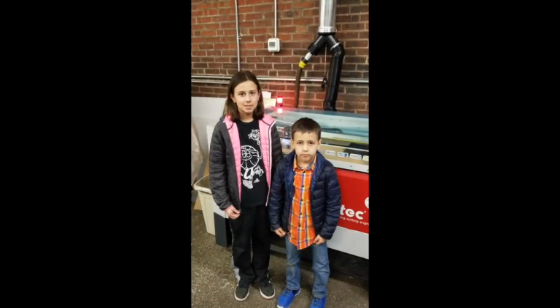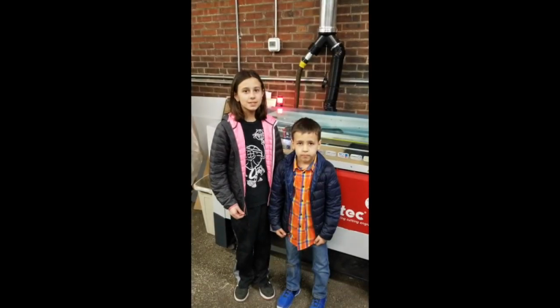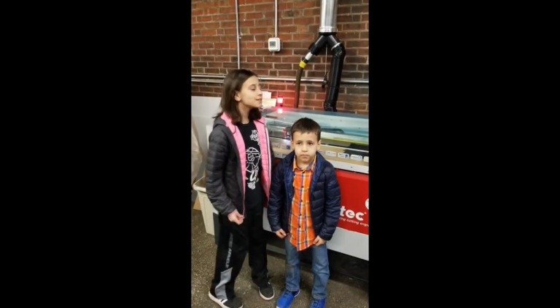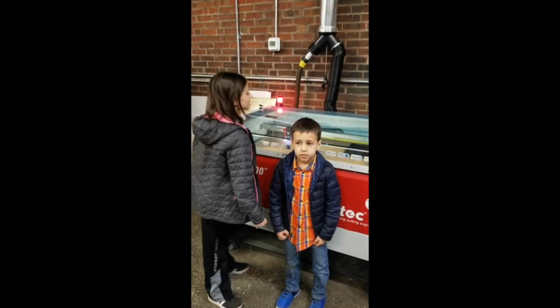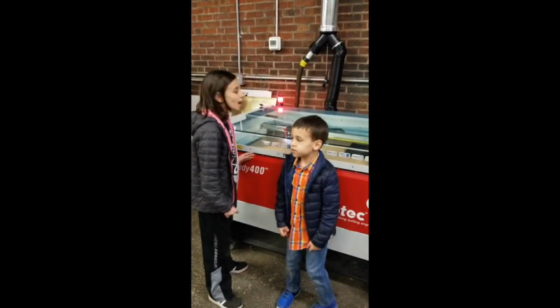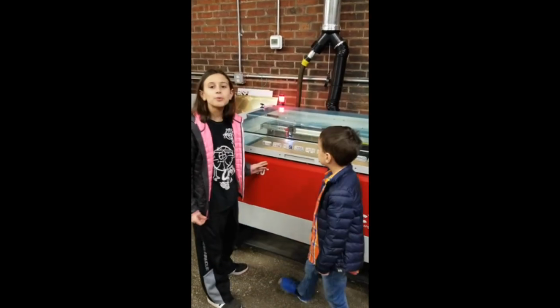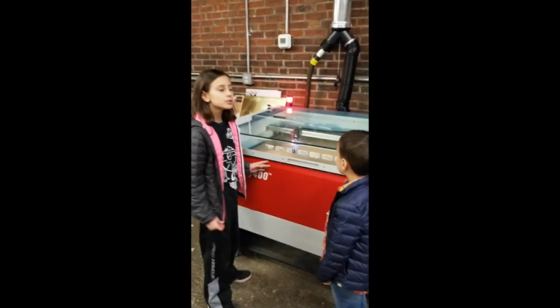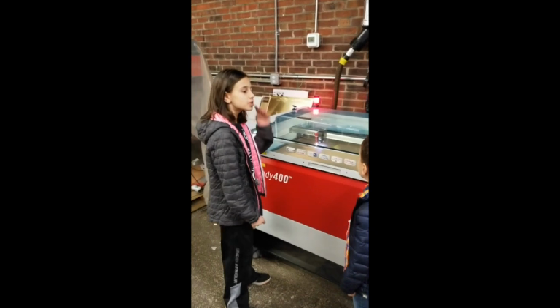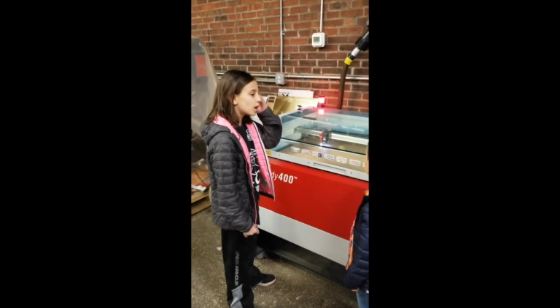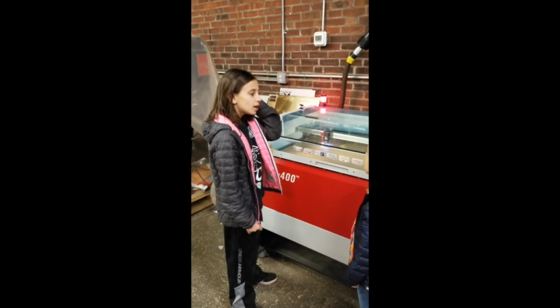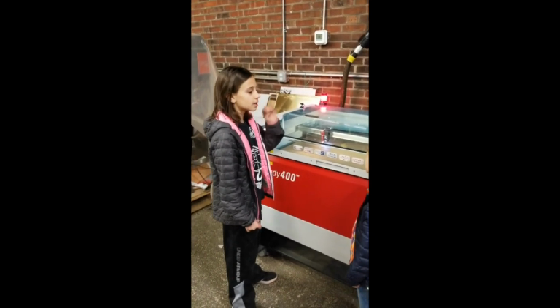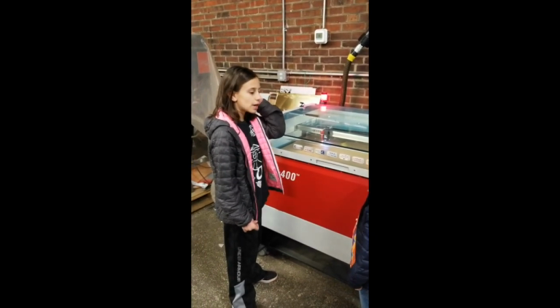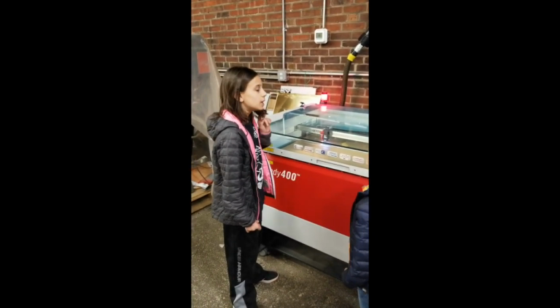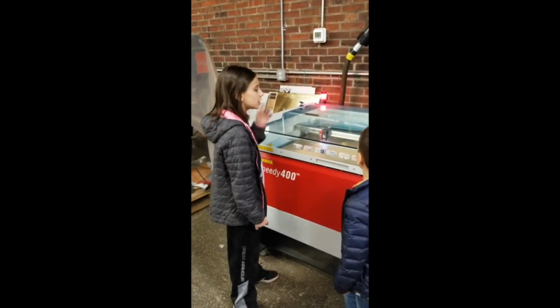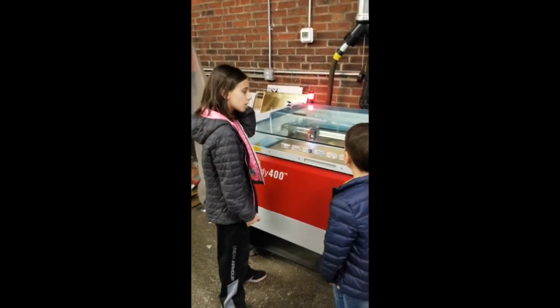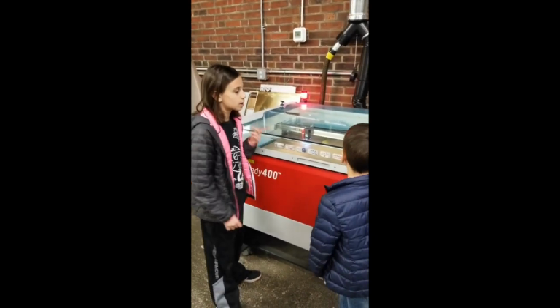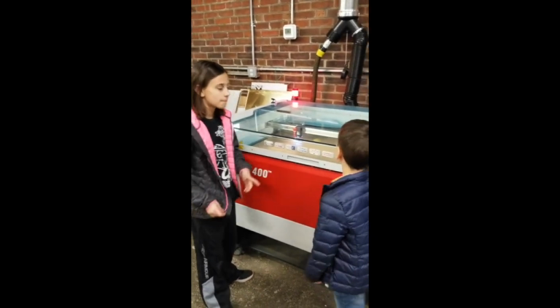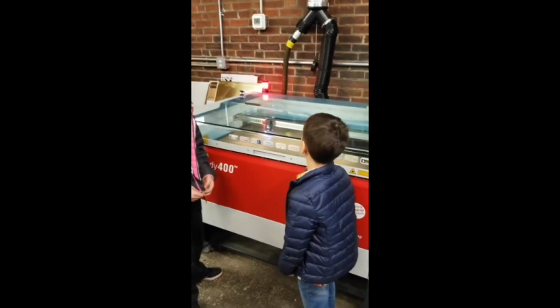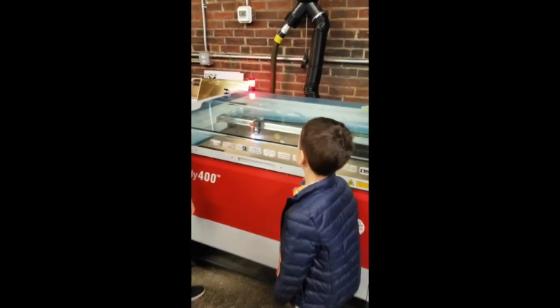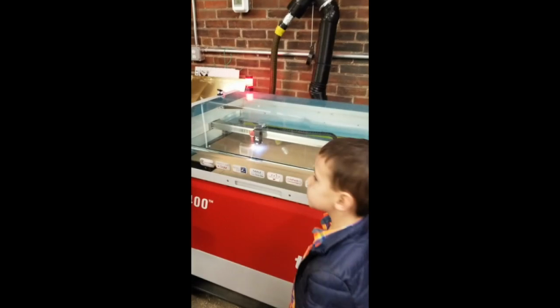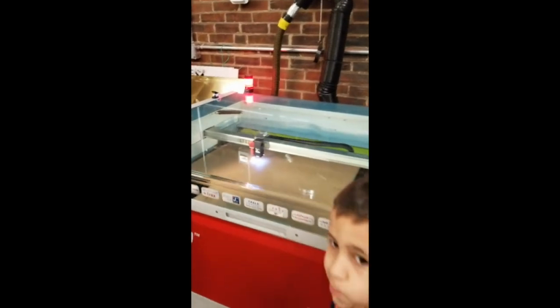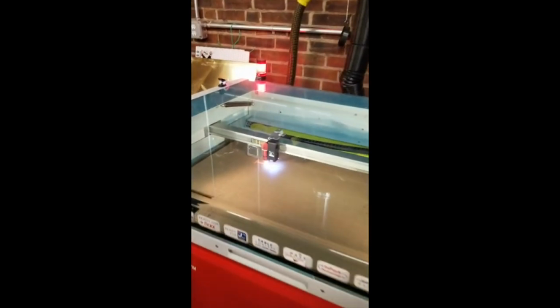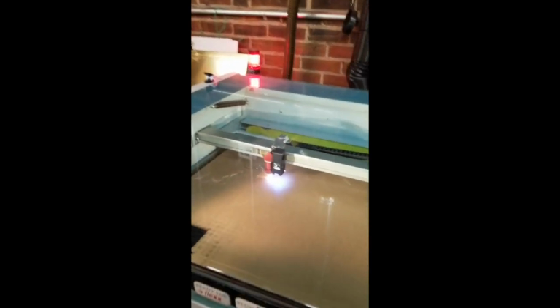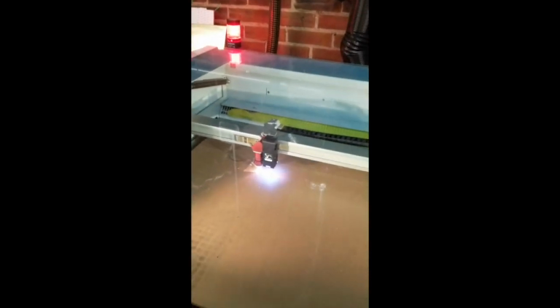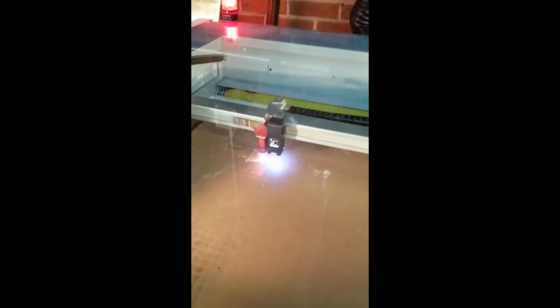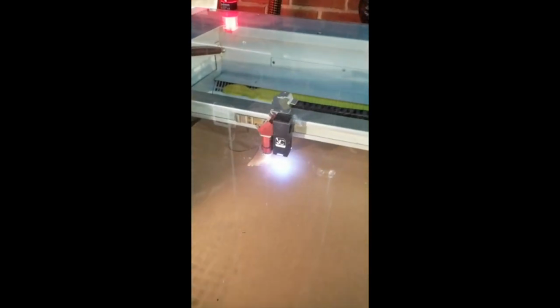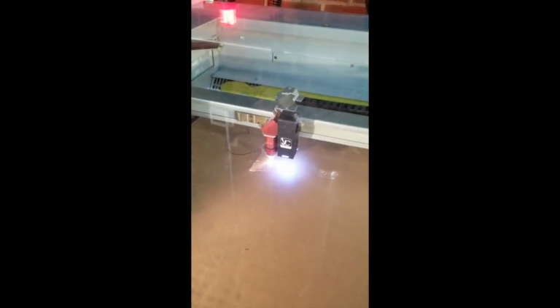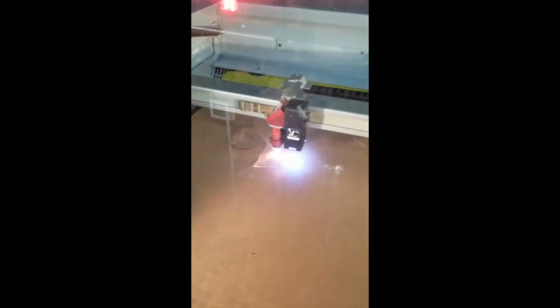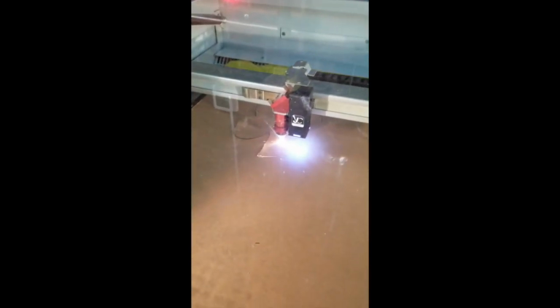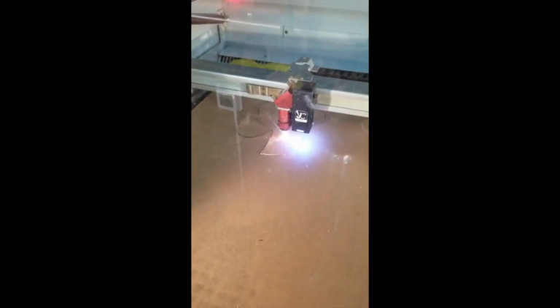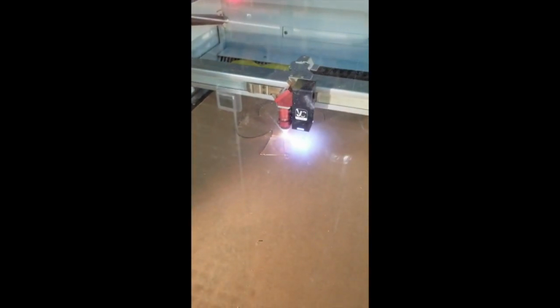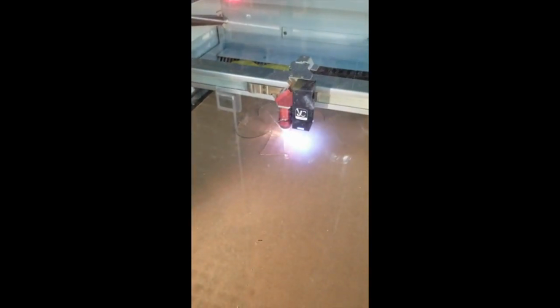This is the laser cutter, and we used it to cut and engrave the acrylic. And this is what it looks like to cut with the laser cutter.